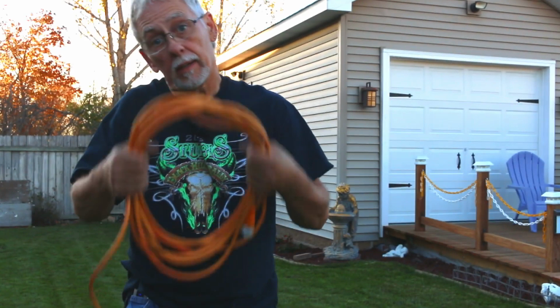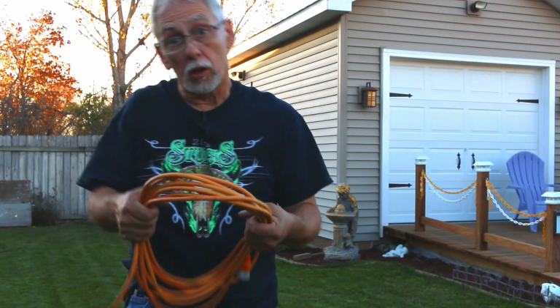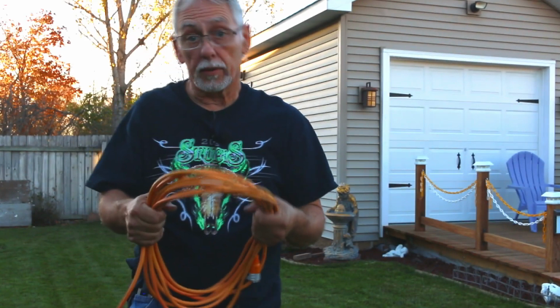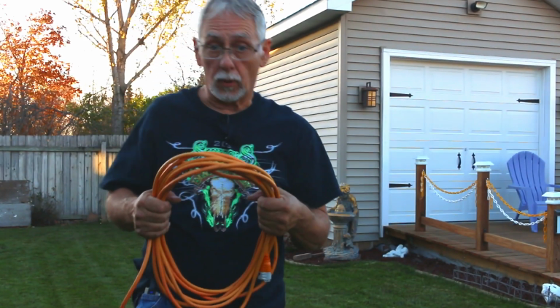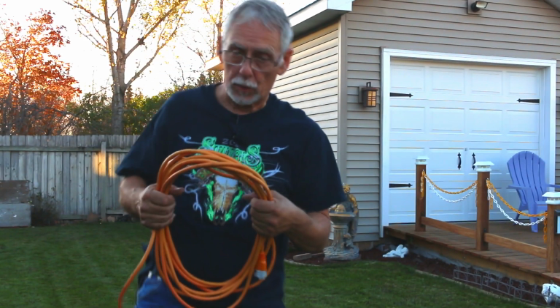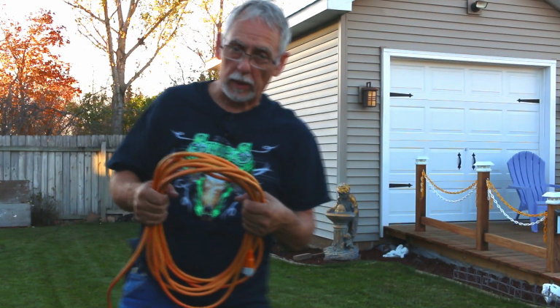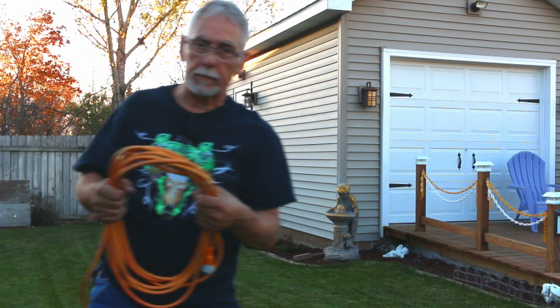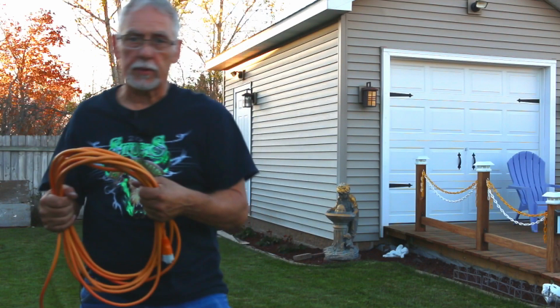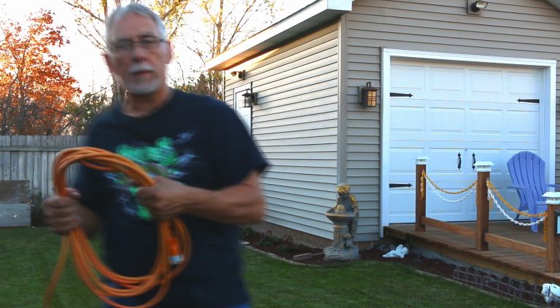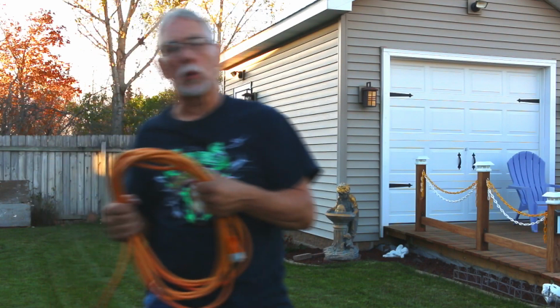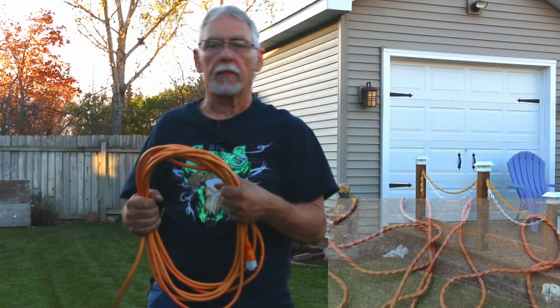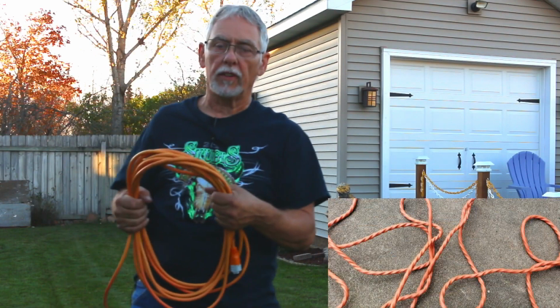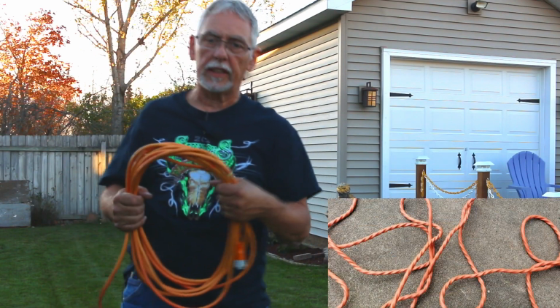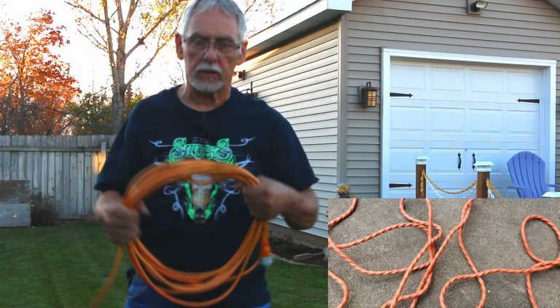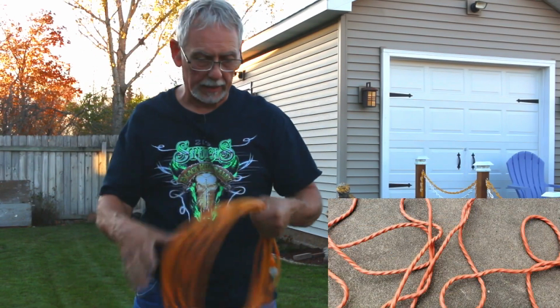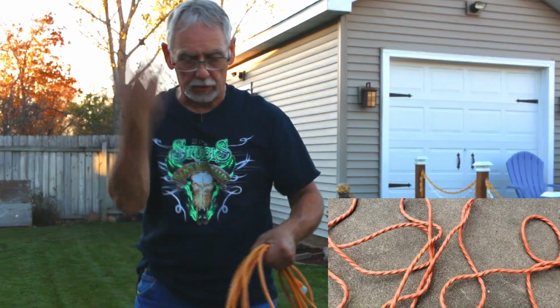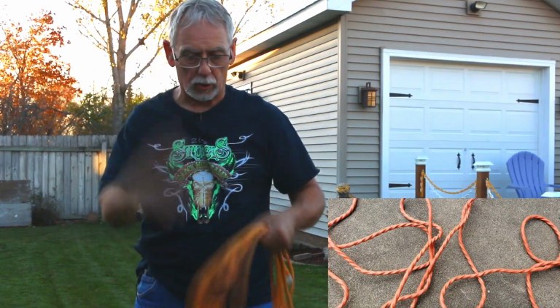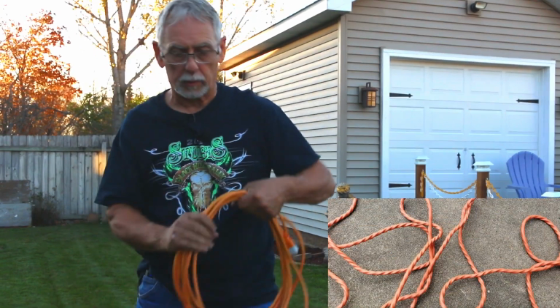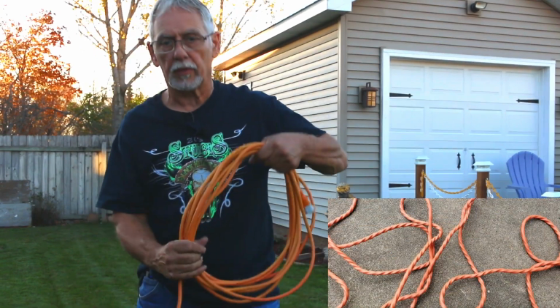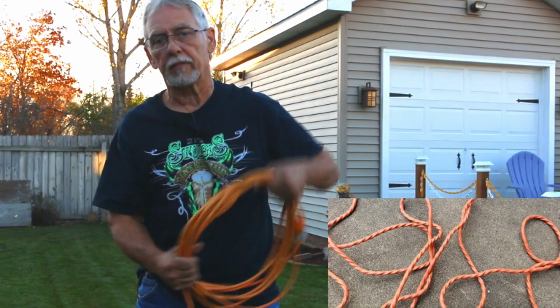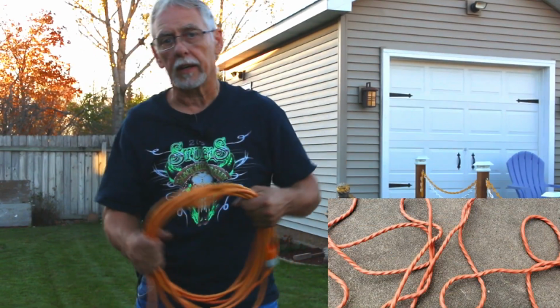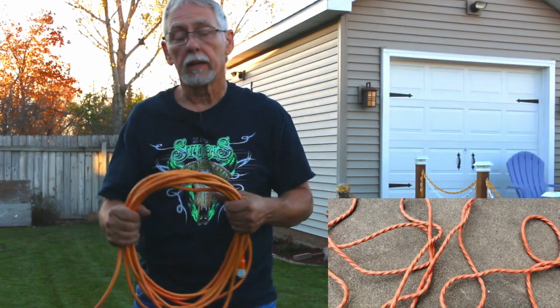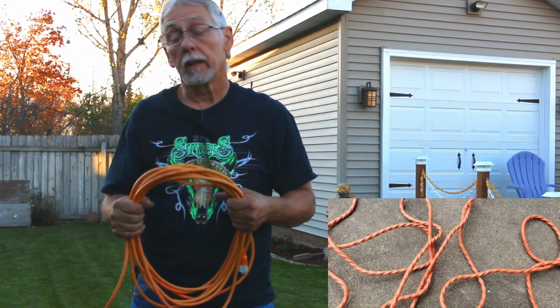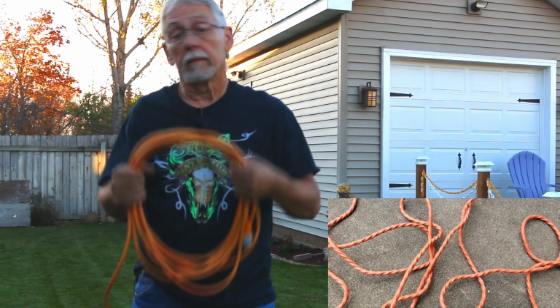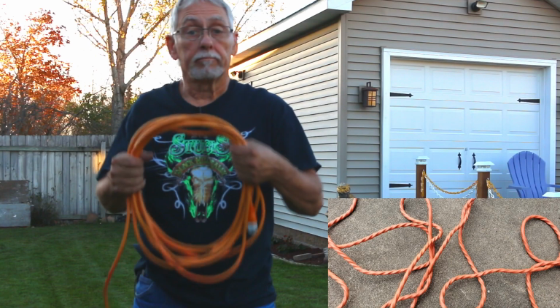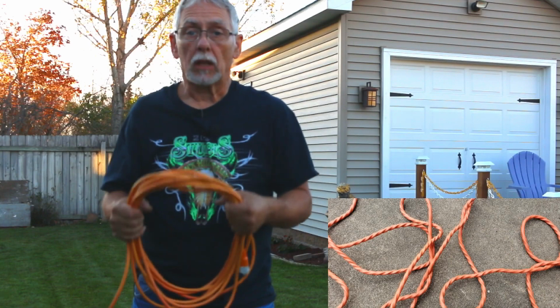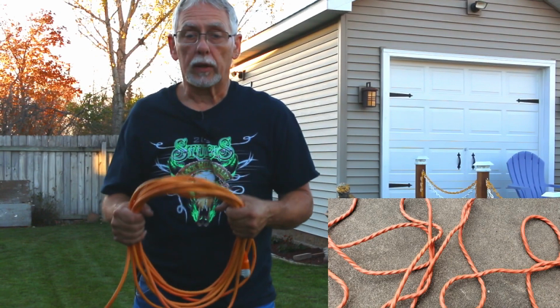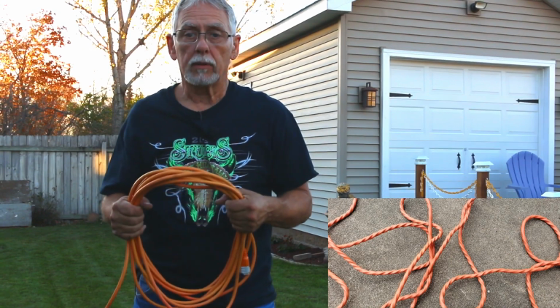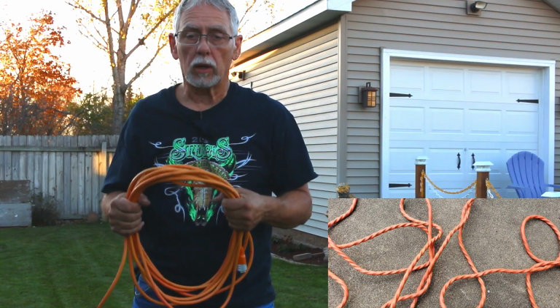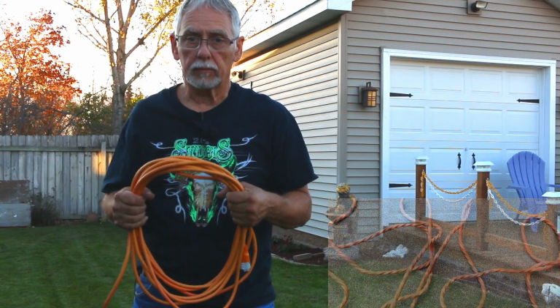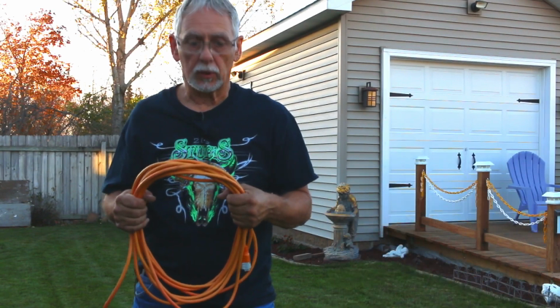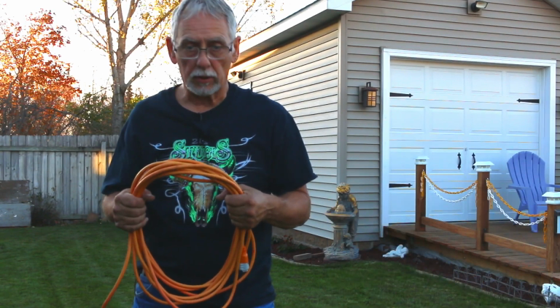I'm sure we're going to get people saying, 'I've been doing that for 50 years and my extension cords work perfectly fine.' Okay, well, congratulations.